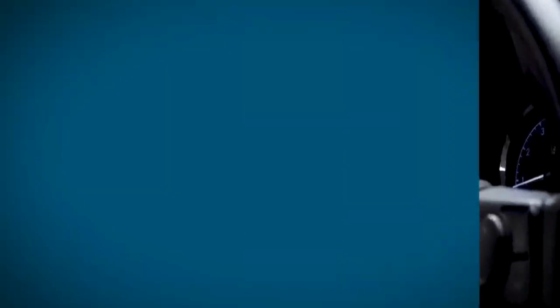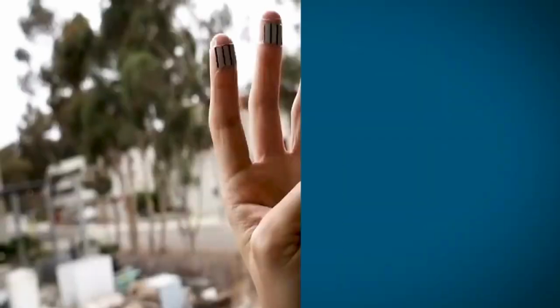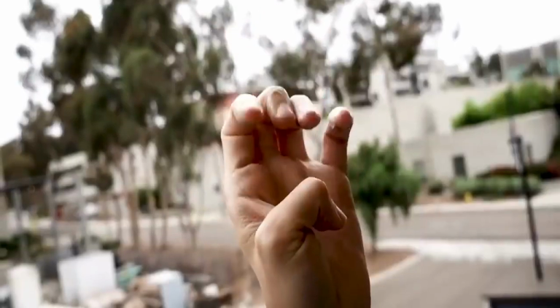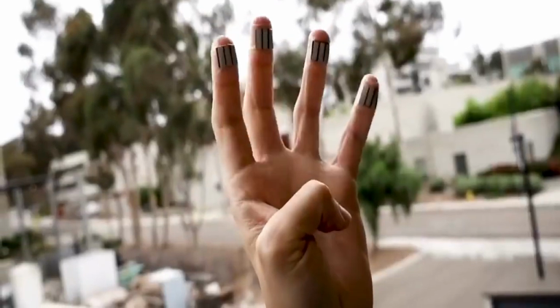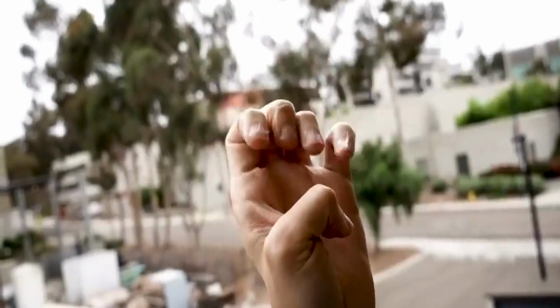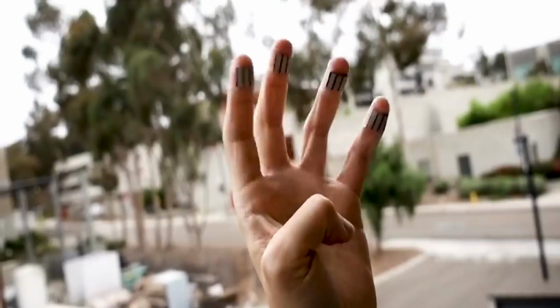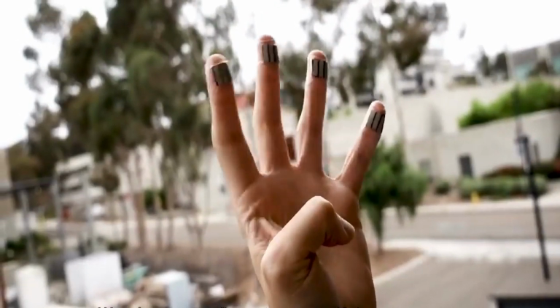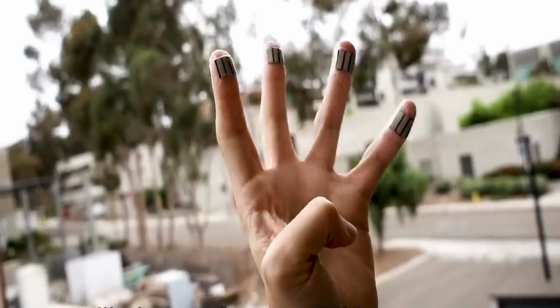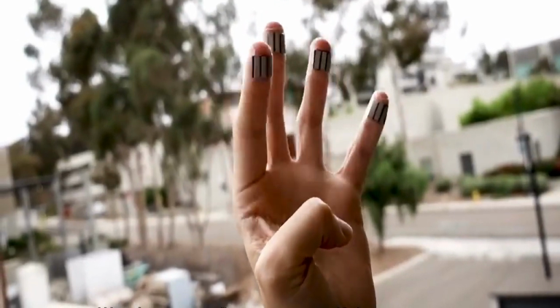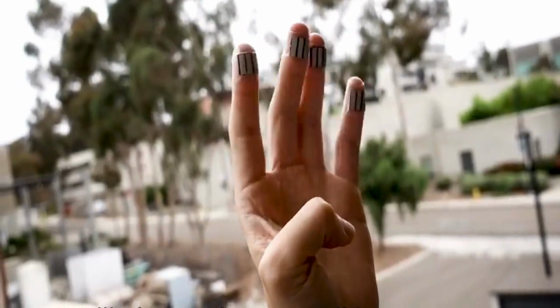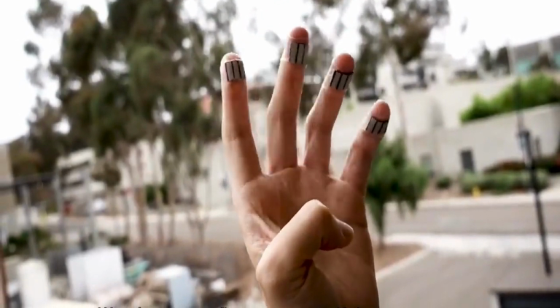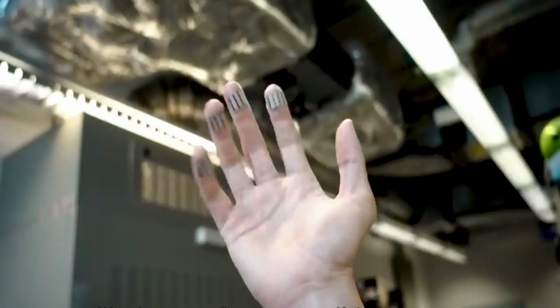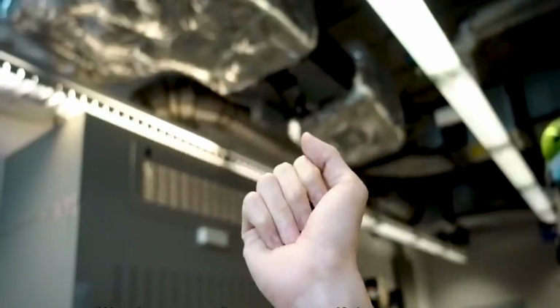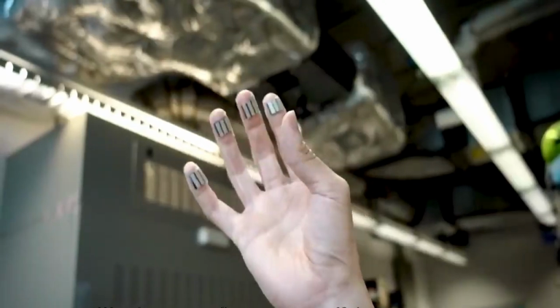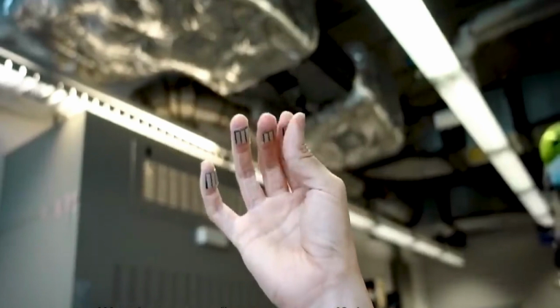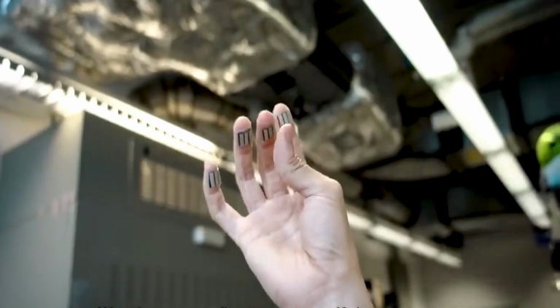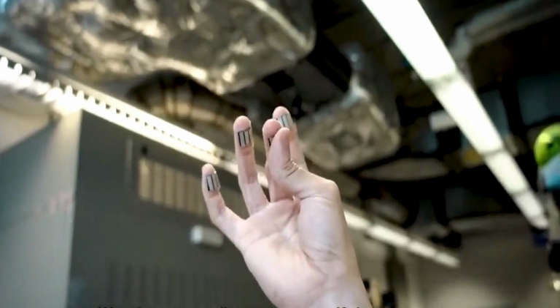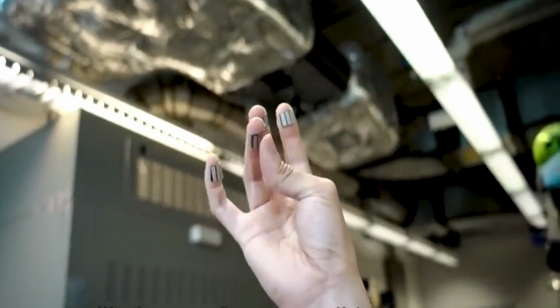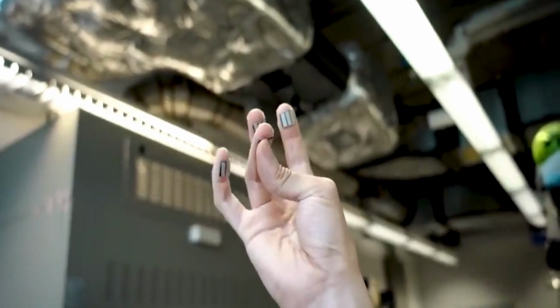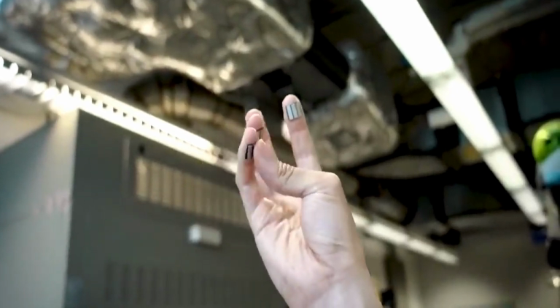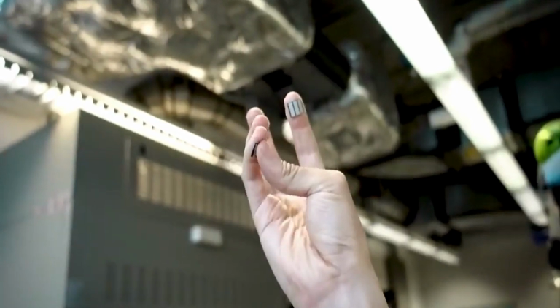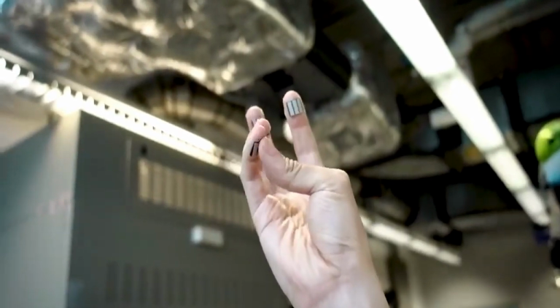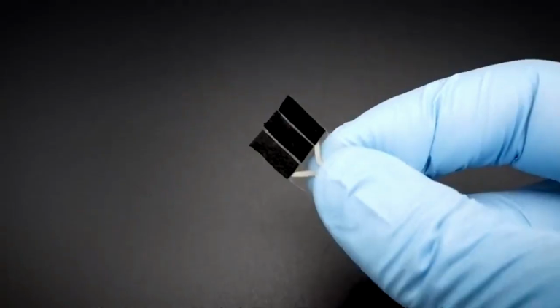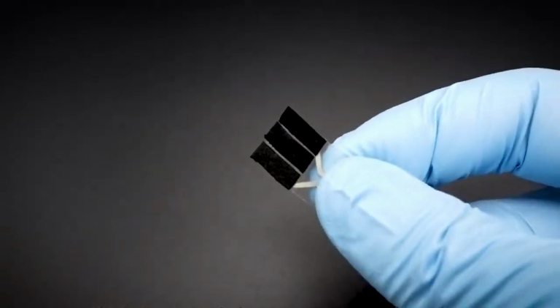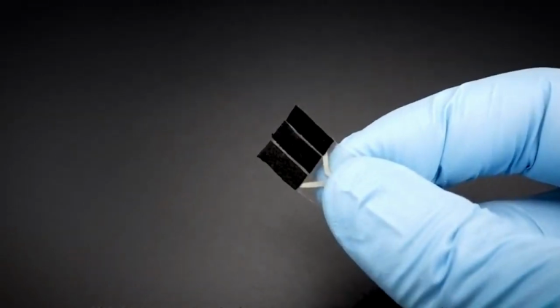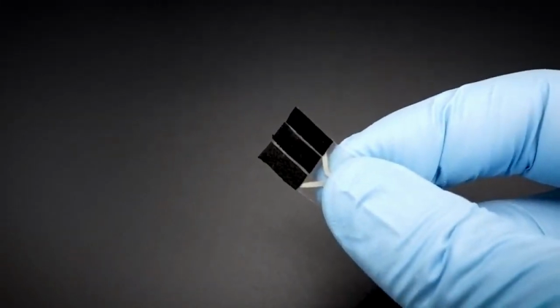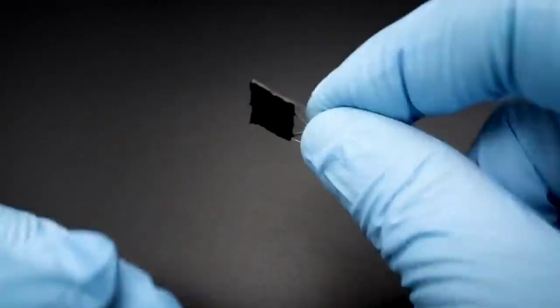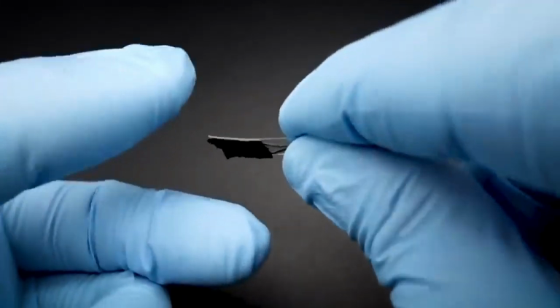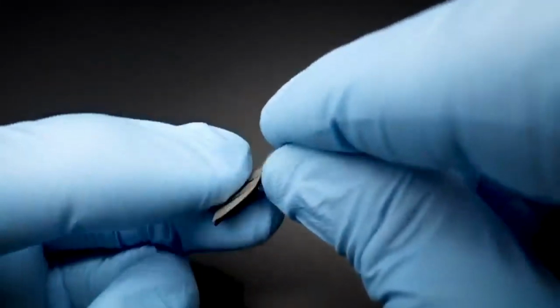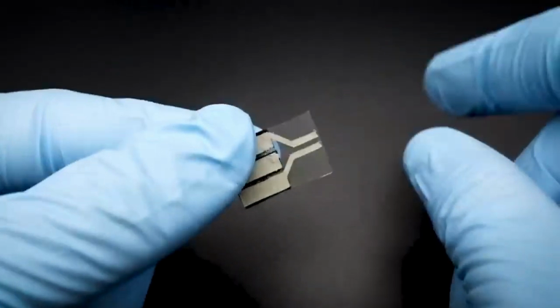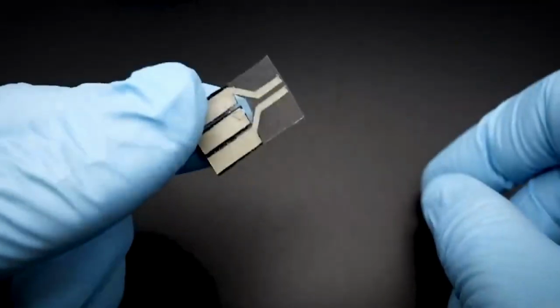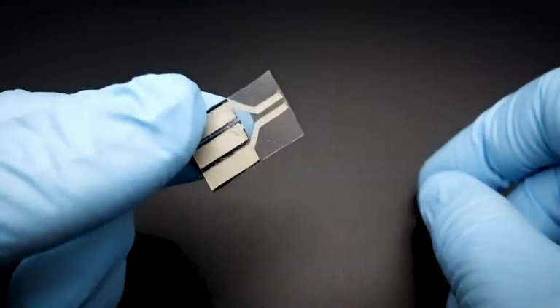The patch also makes energy from pressure, thanks to a special chip. If you type and click a lot, you can get some extra juice for your devices. It's like magic, but it's science.